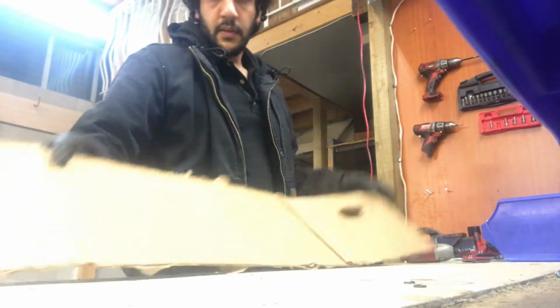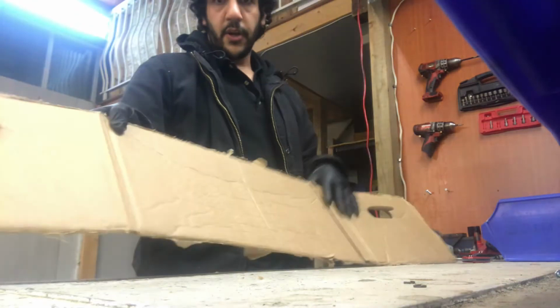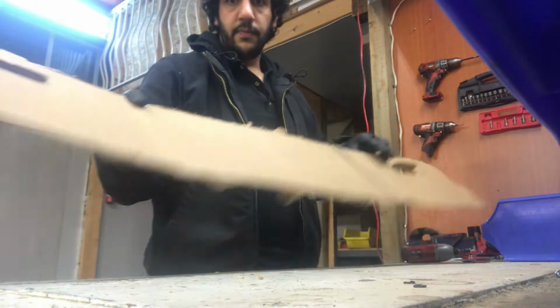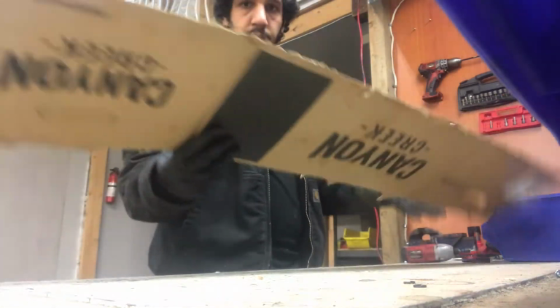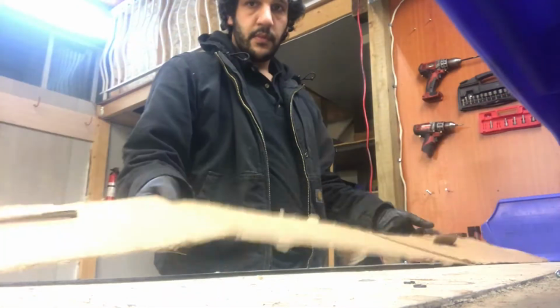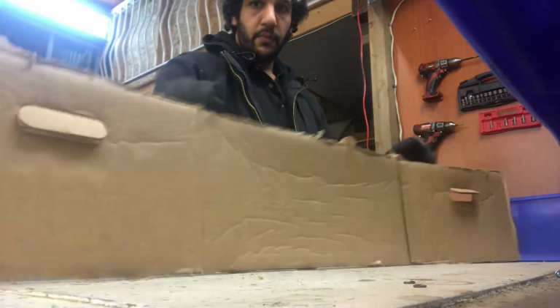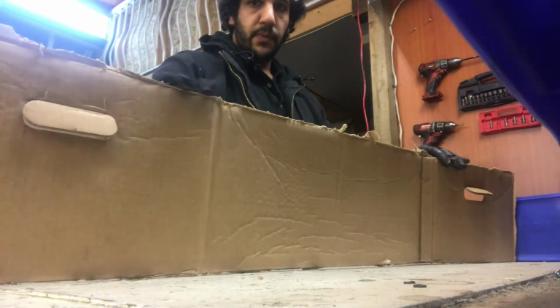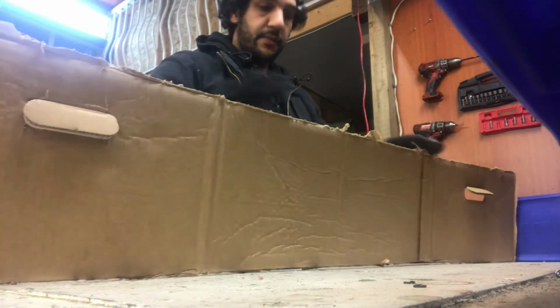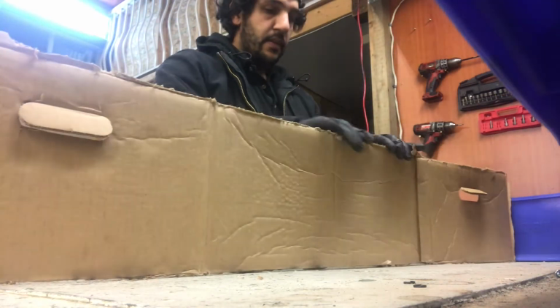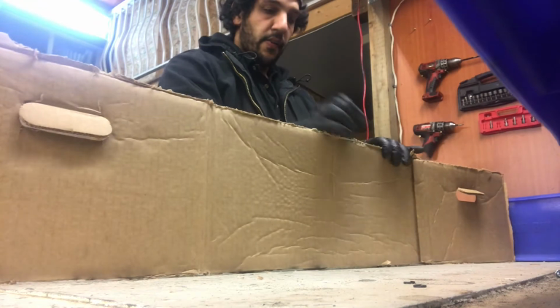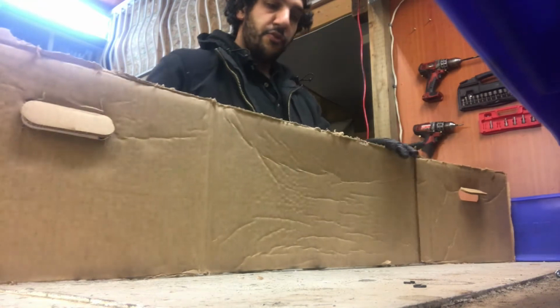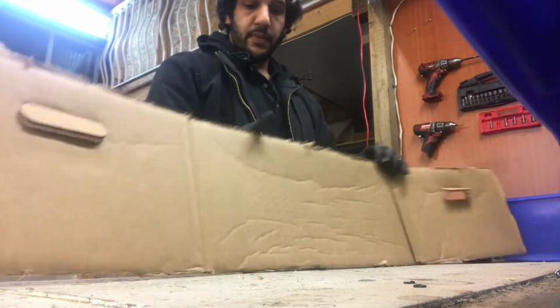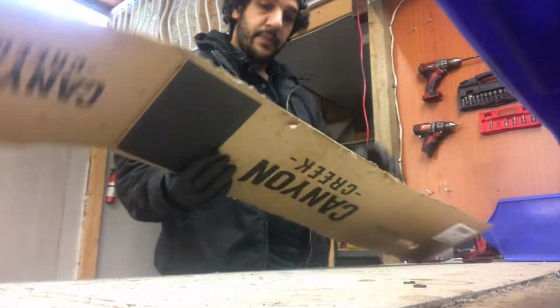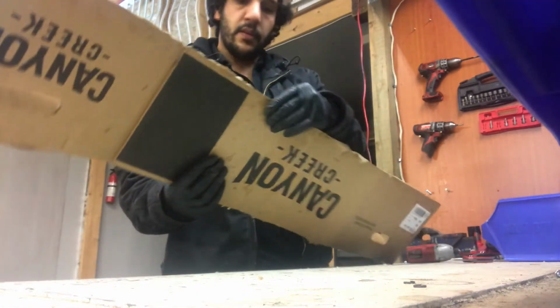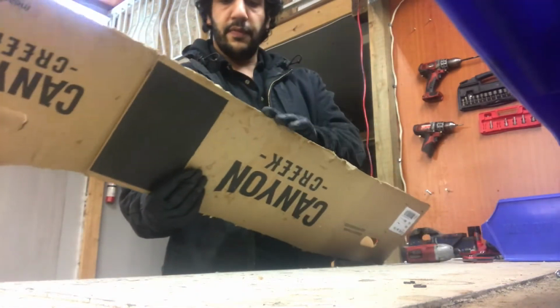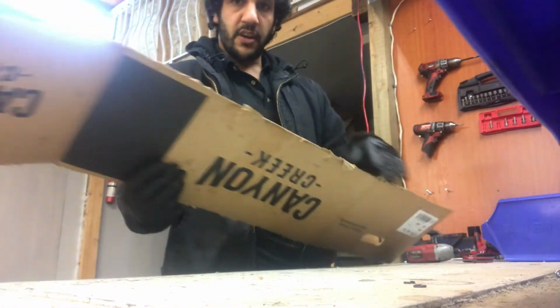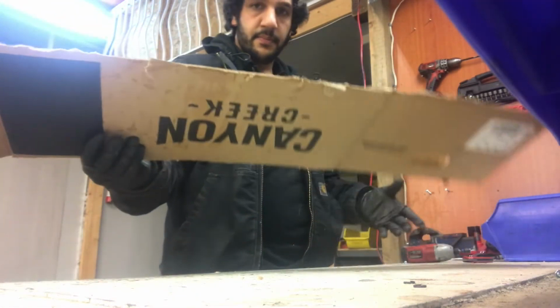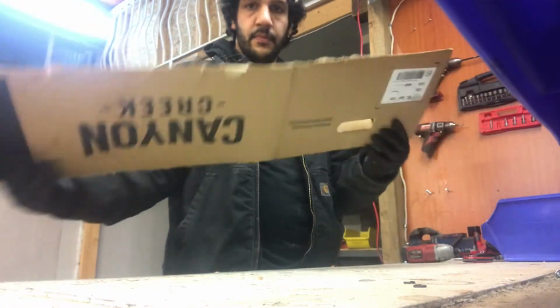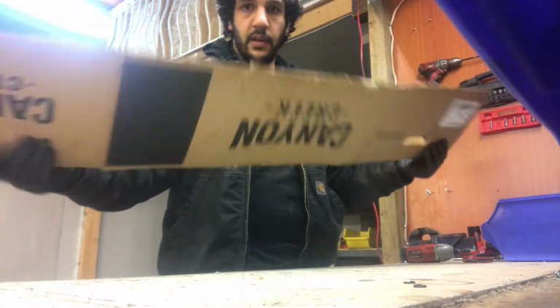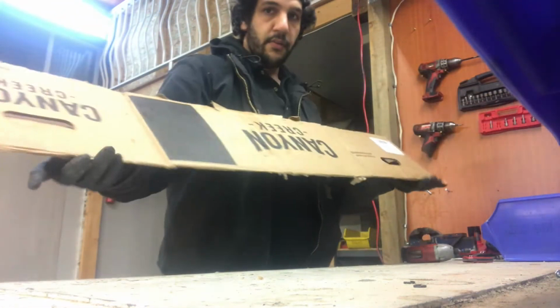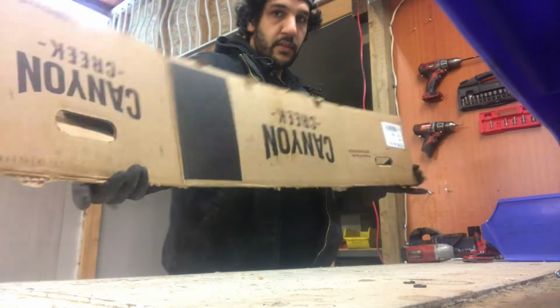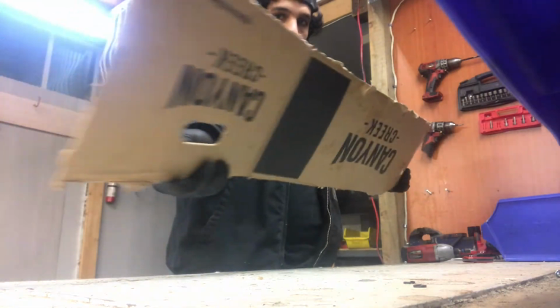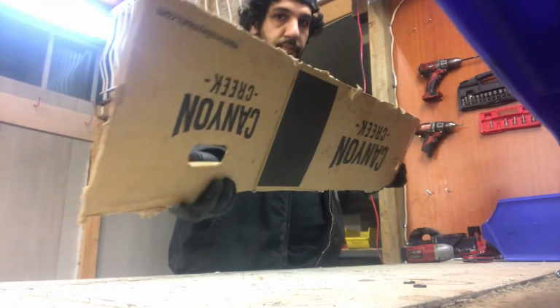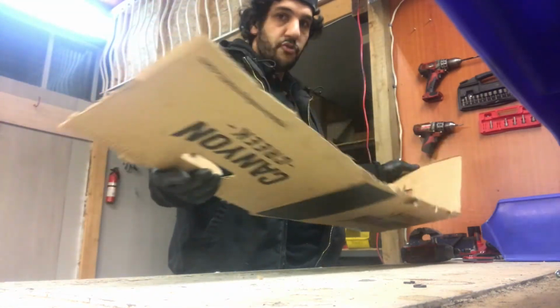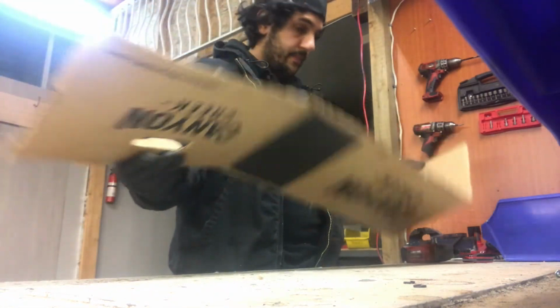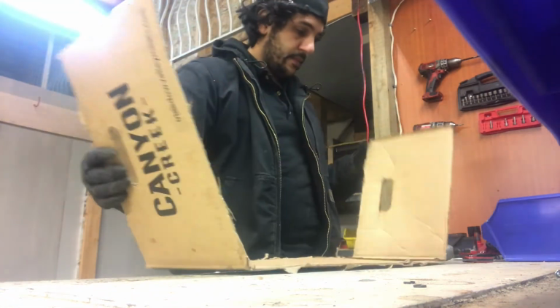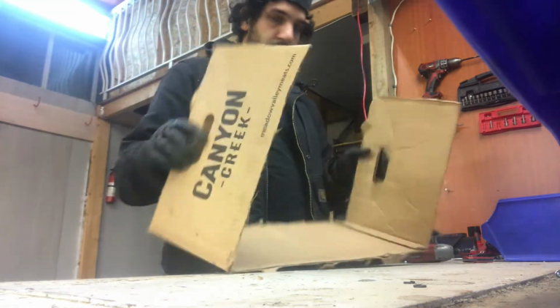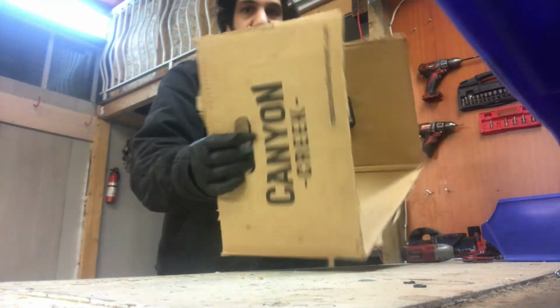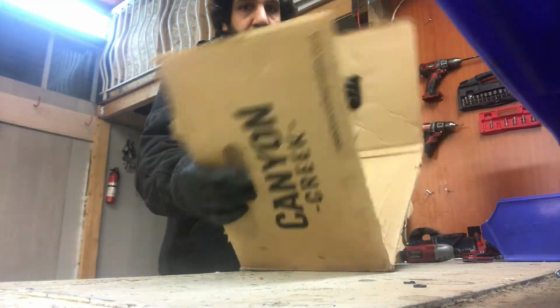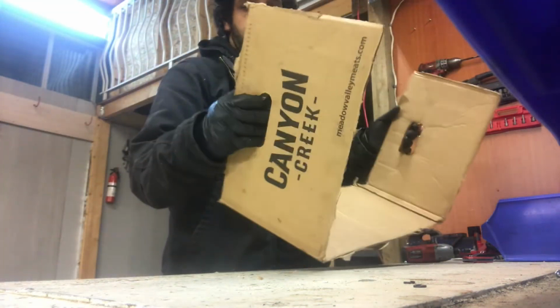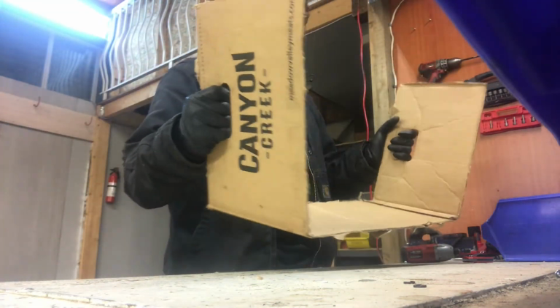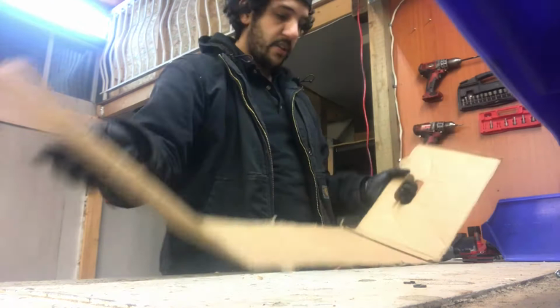And there we go — now both sides of the strip, the flaps are cut, and we have a long strip. Don't mind these handles; I'll probably just cut them out later.